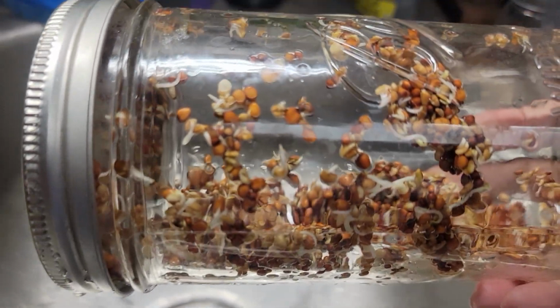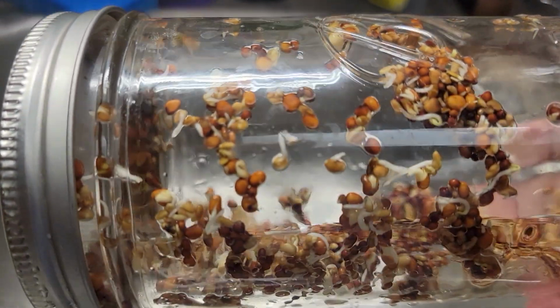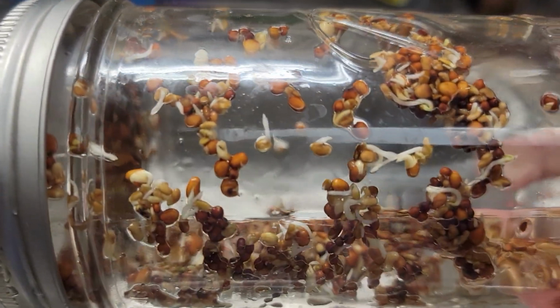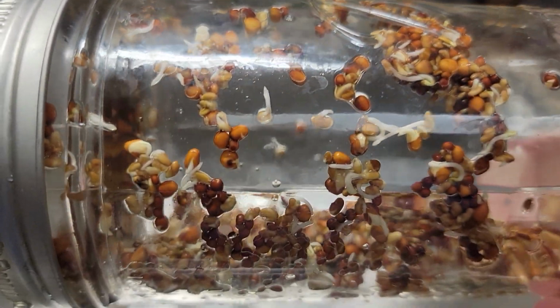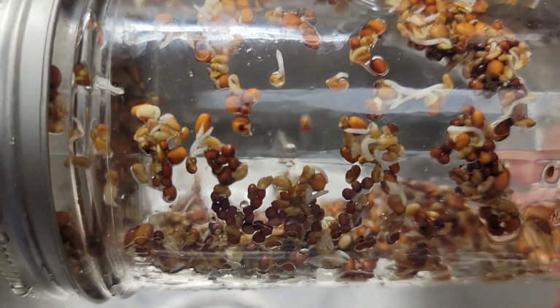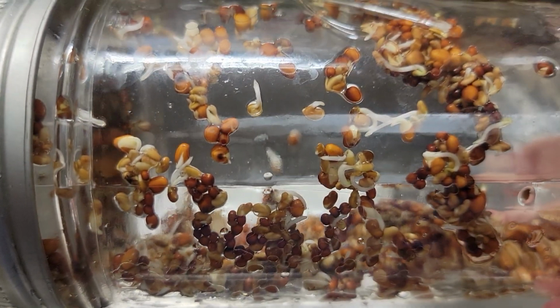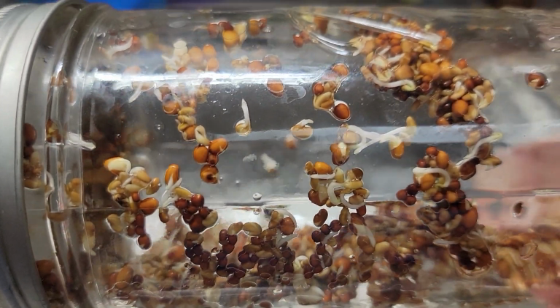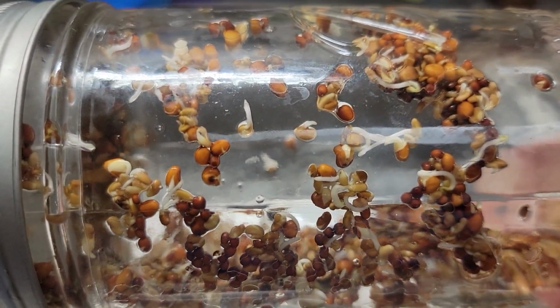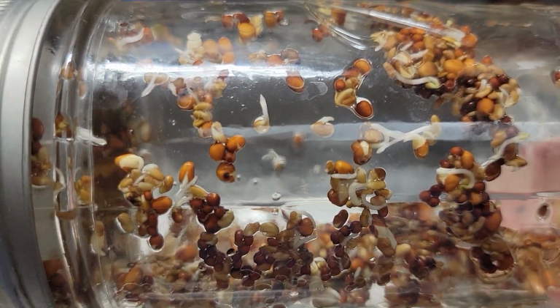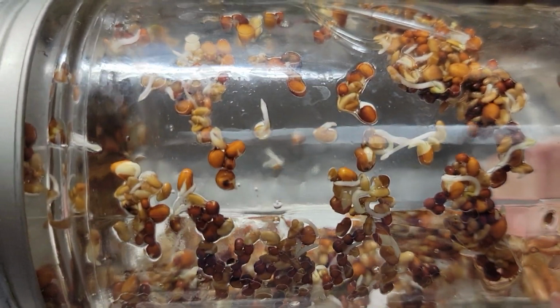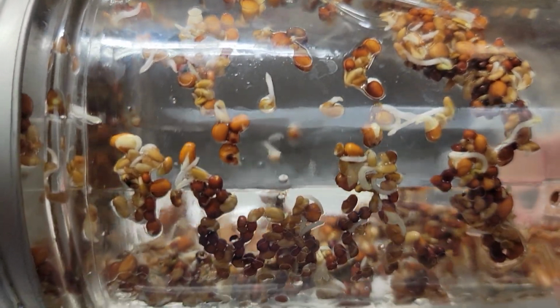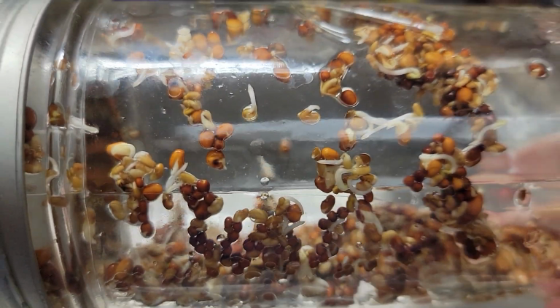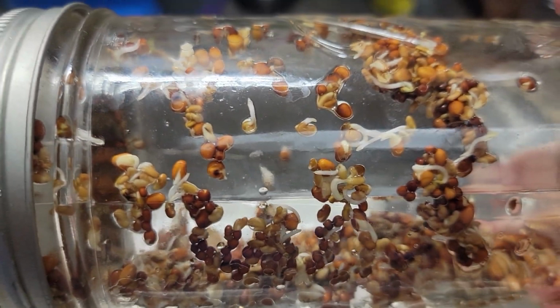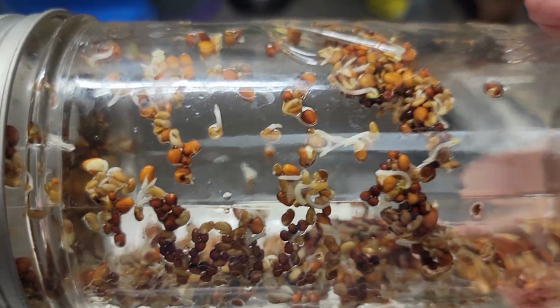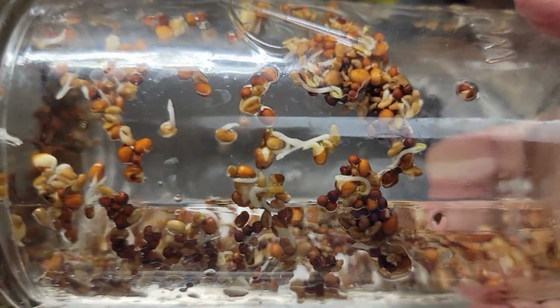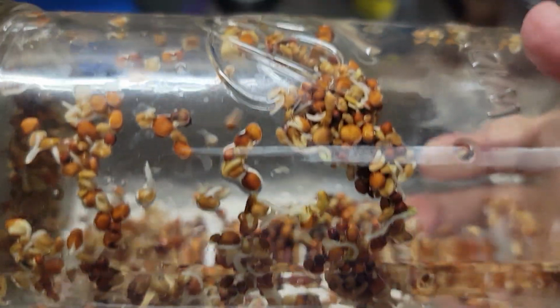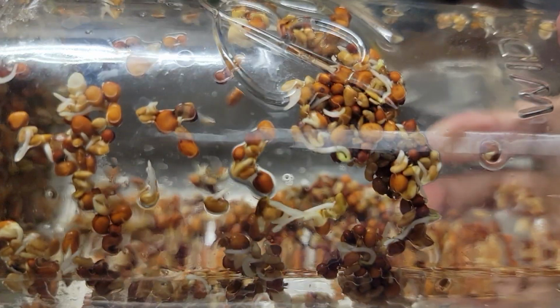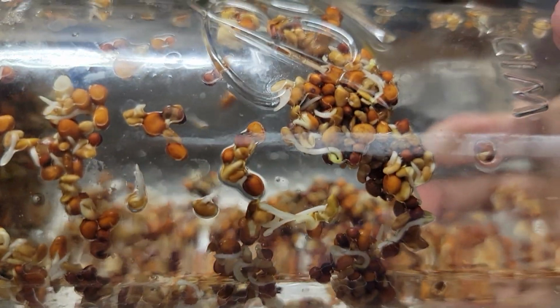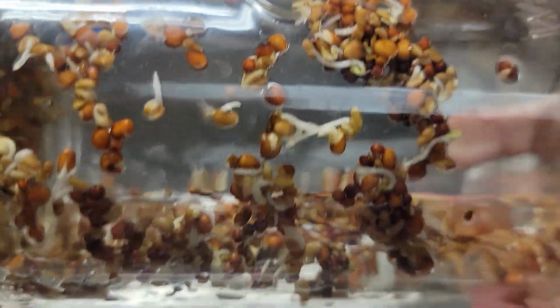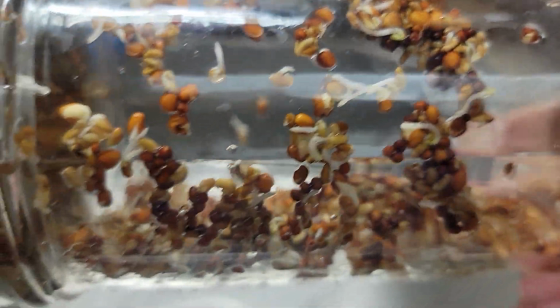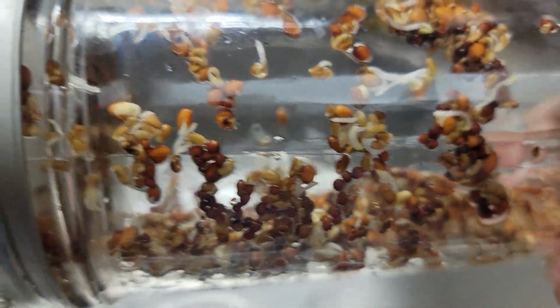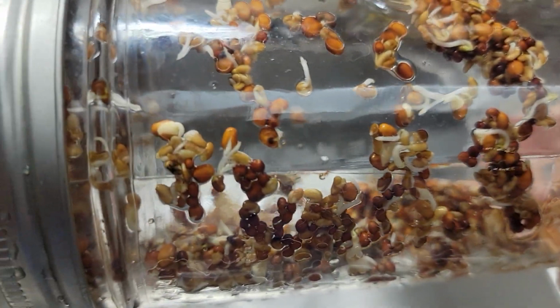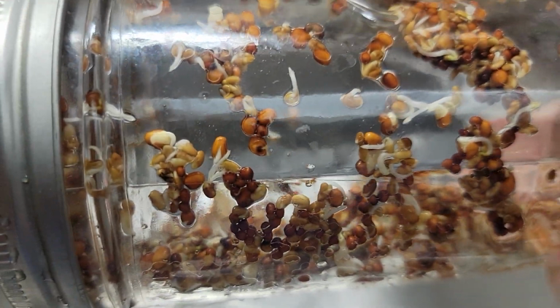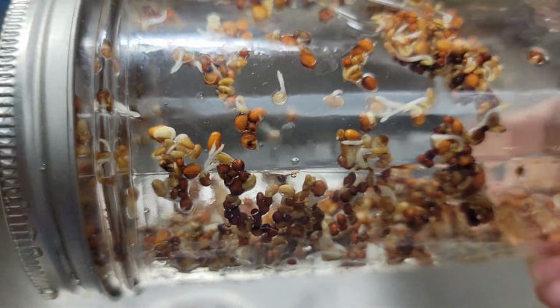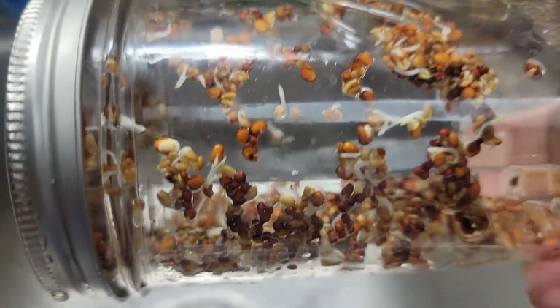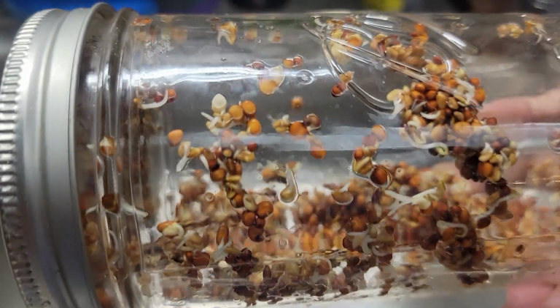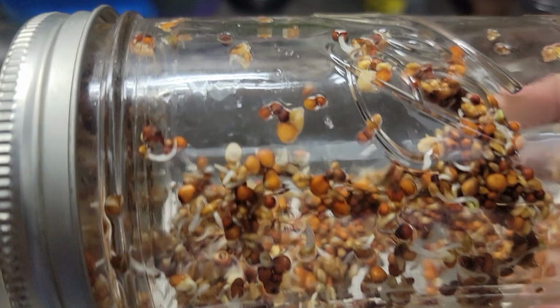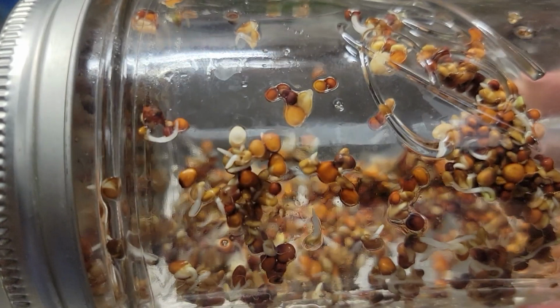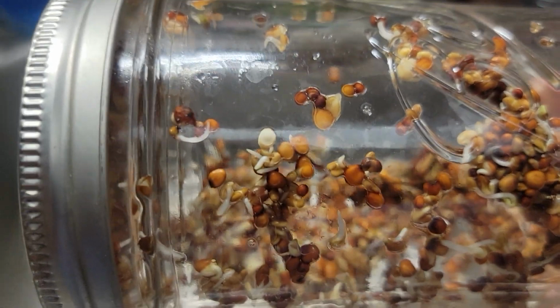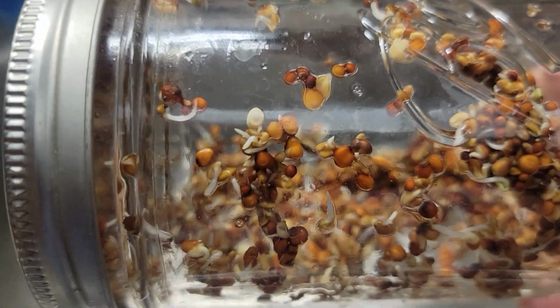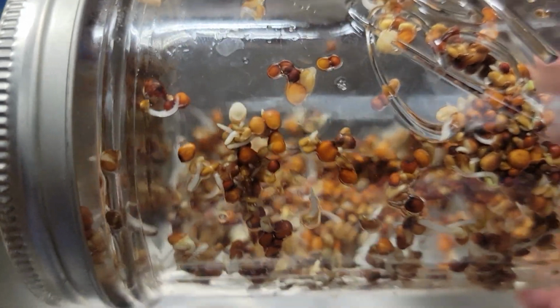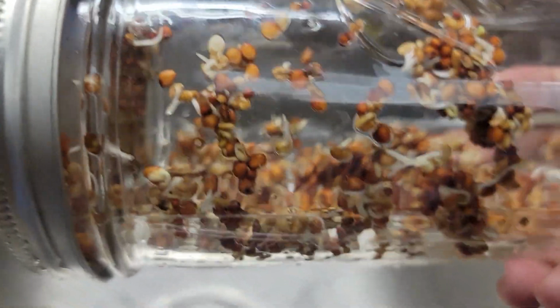Look at all those sprouts! This entire jar will be full of sprouts and they are just delicious. I can't wait to show you guys what we do with these. Stay tuned for day four tomorrow.